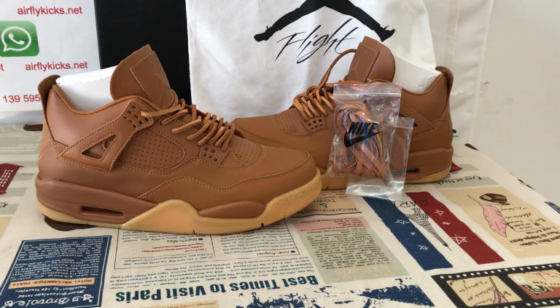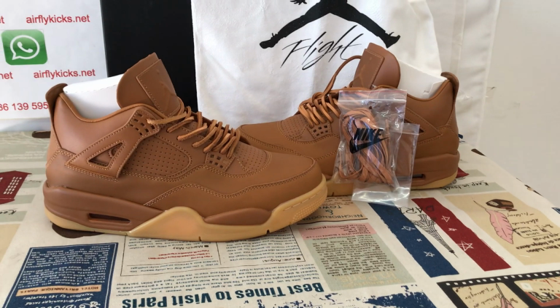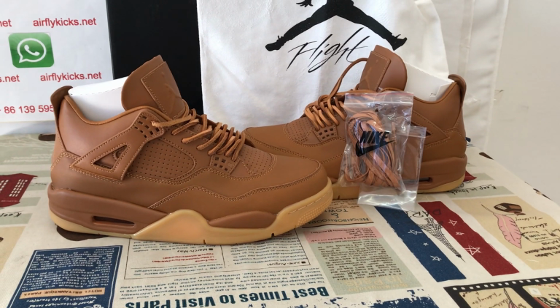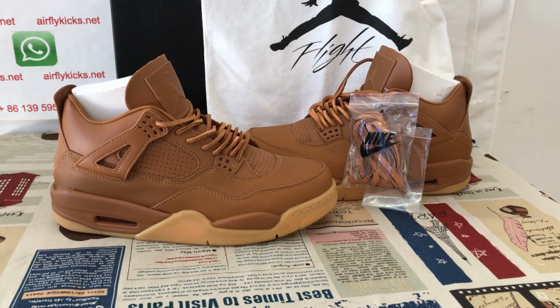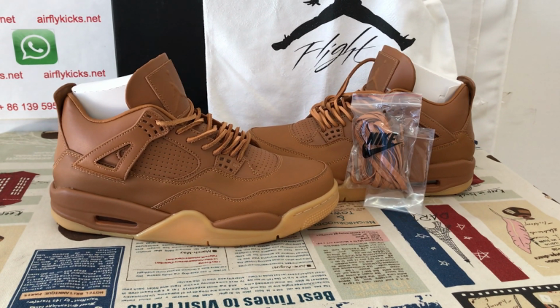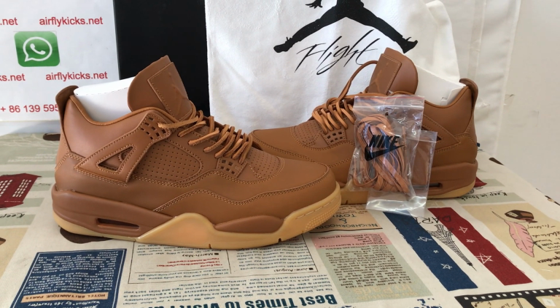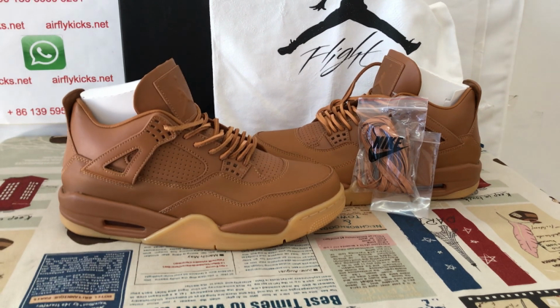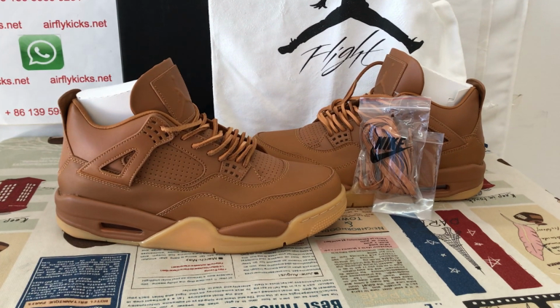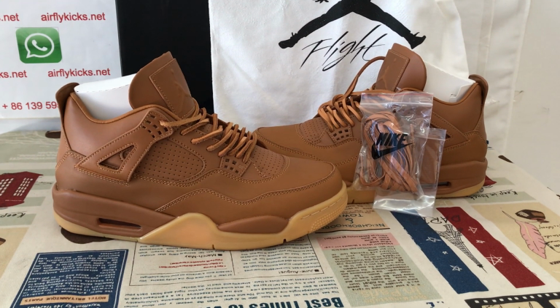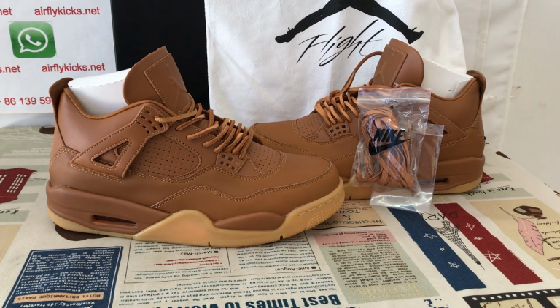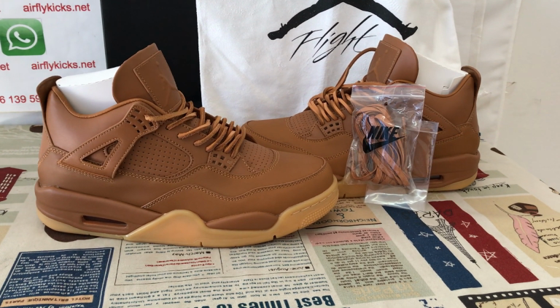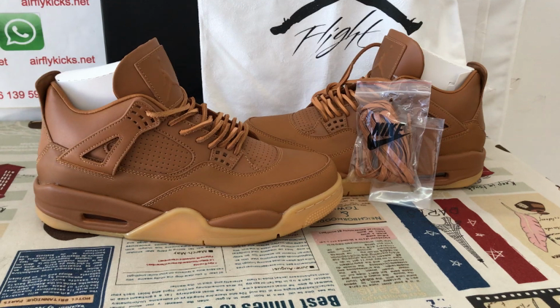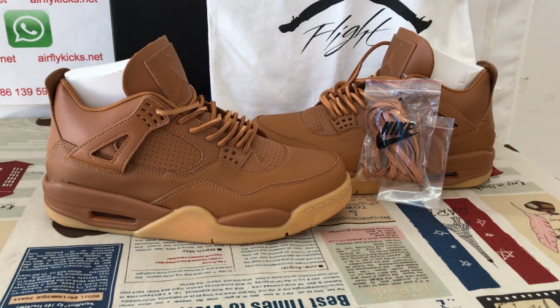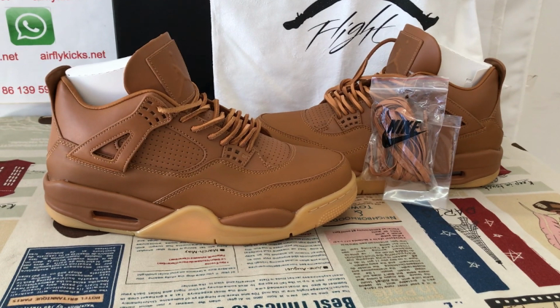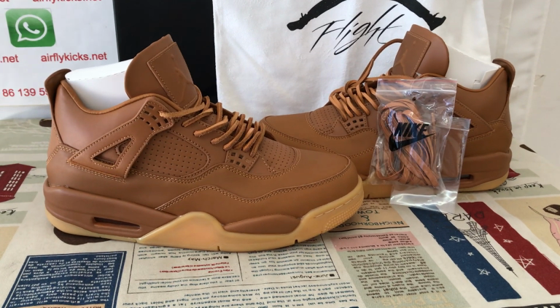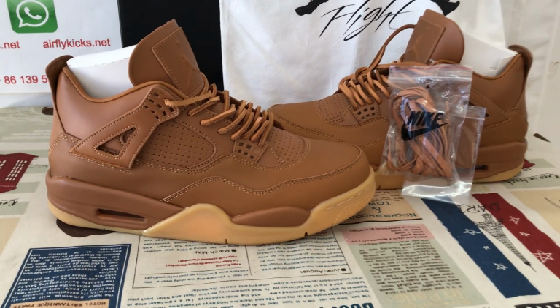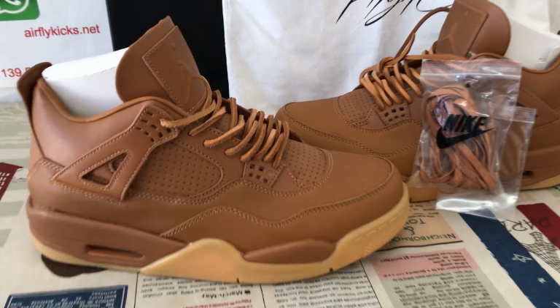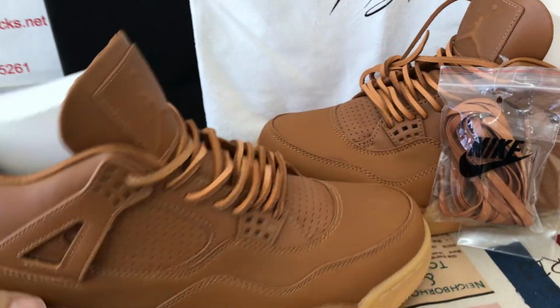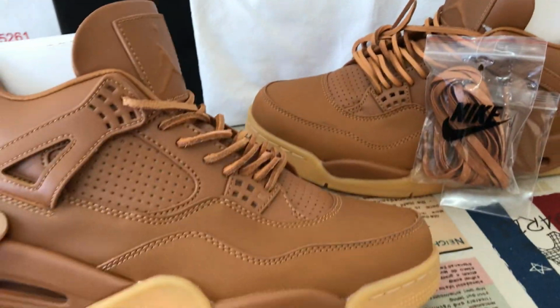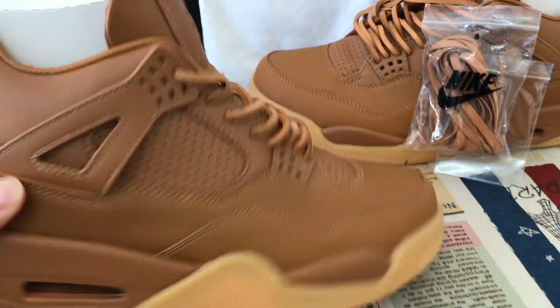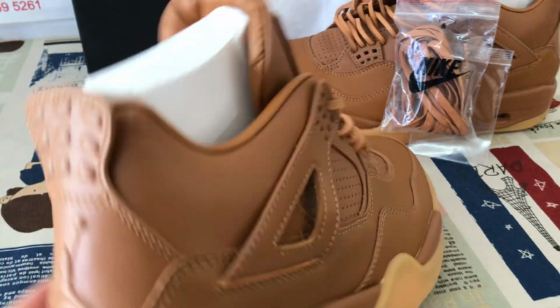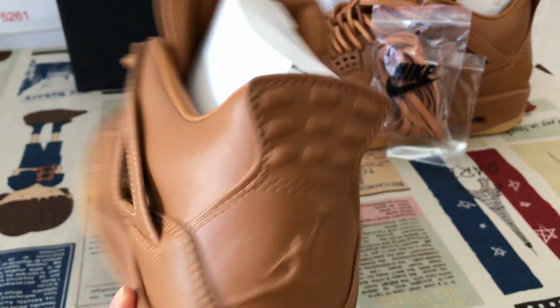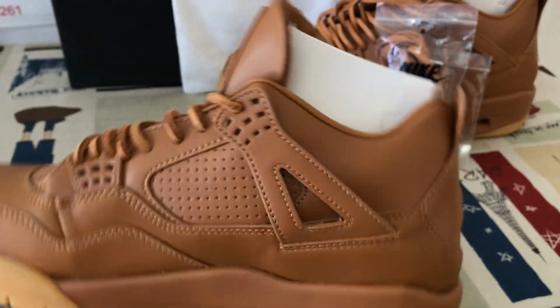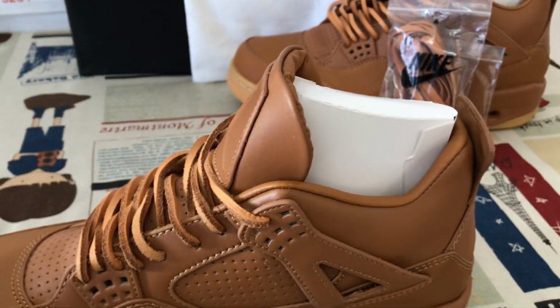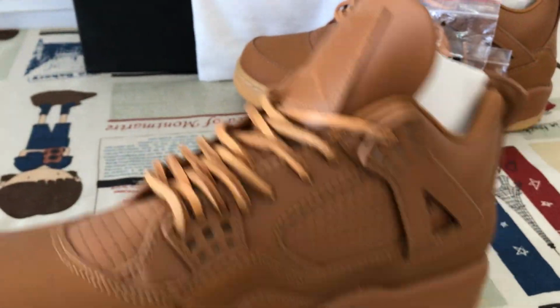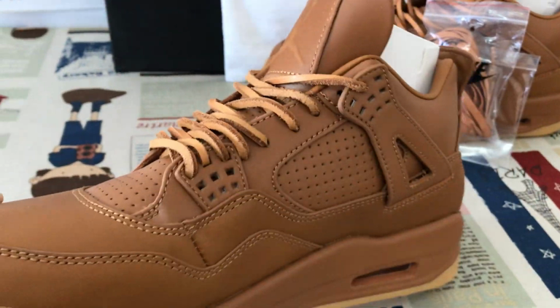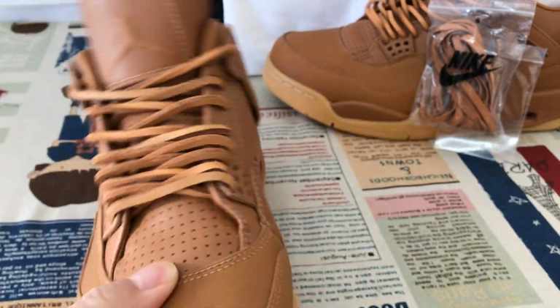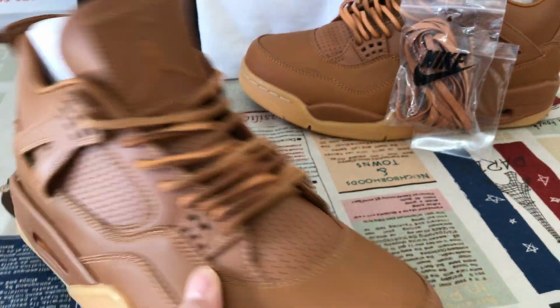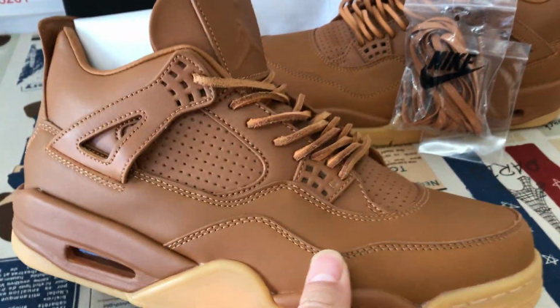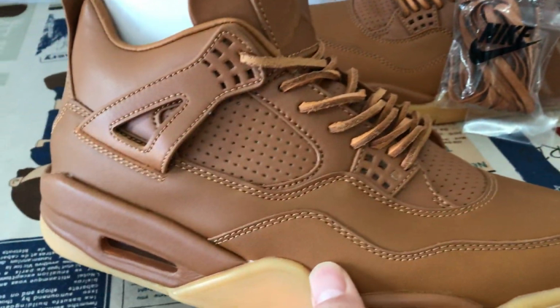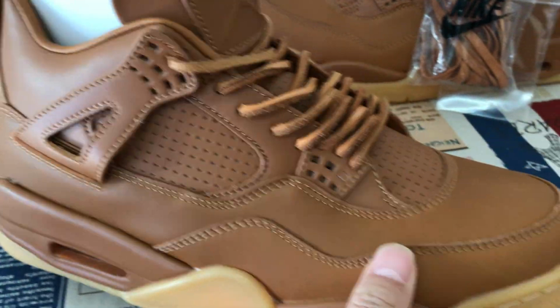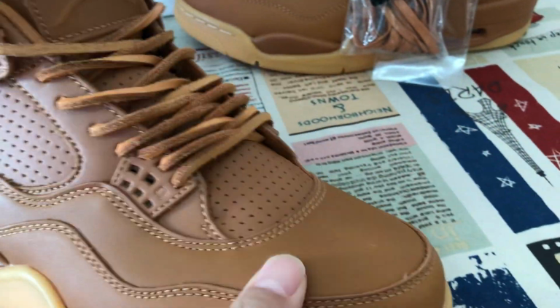Hello friends, today let me show you a Jordan for a little ginger wheat. We can see here all the shoes made out of wheat color.